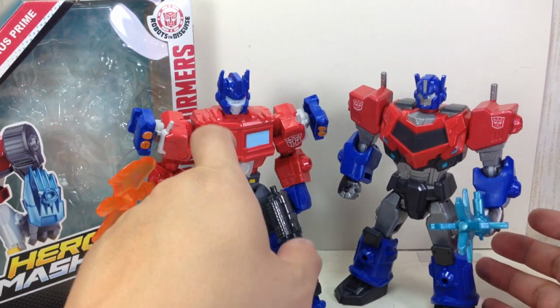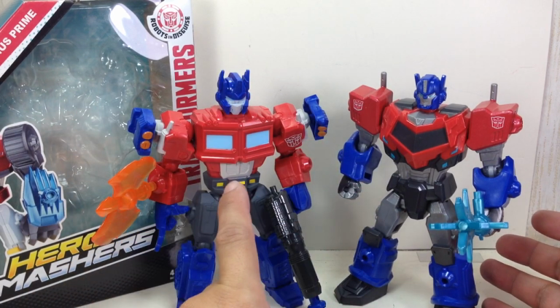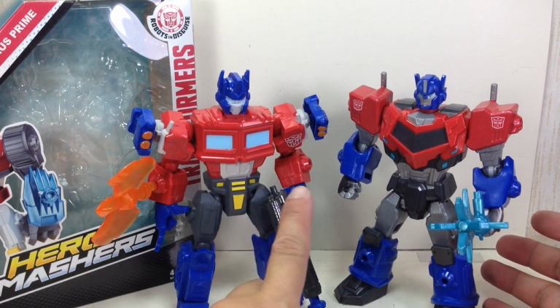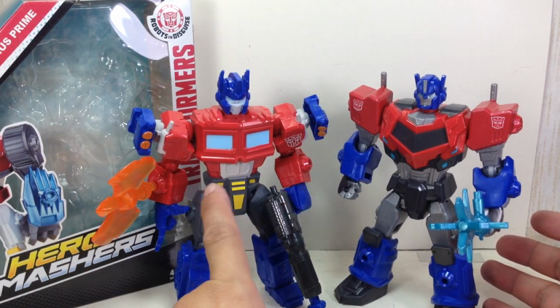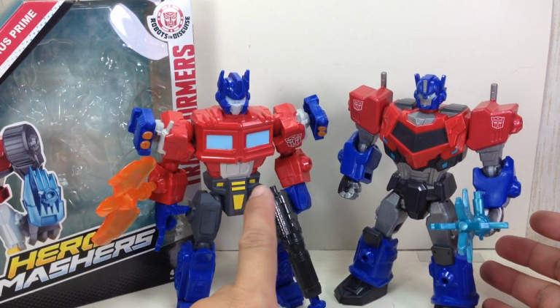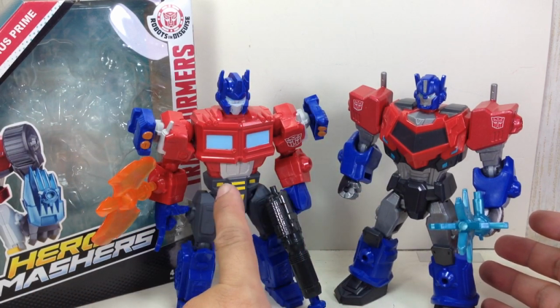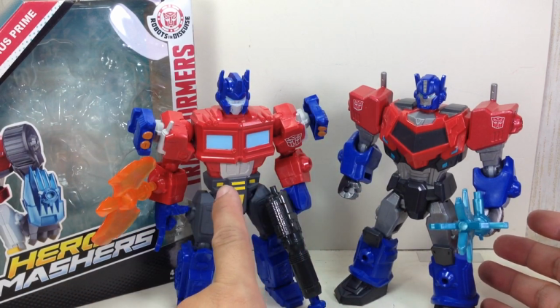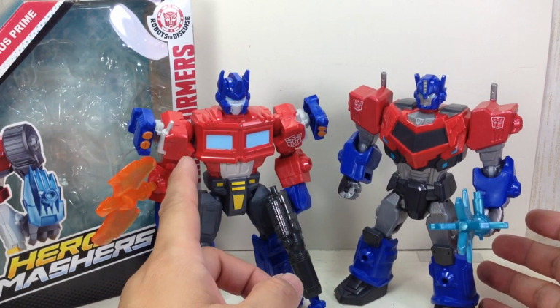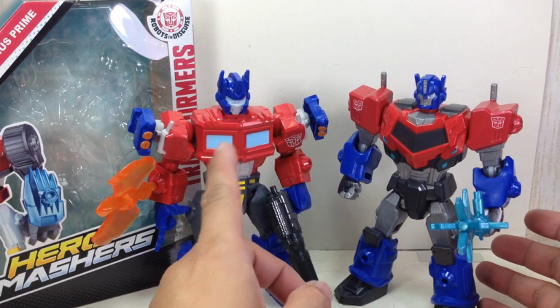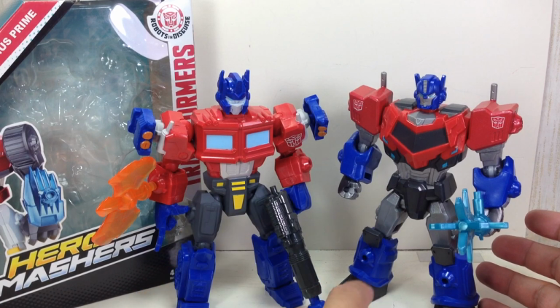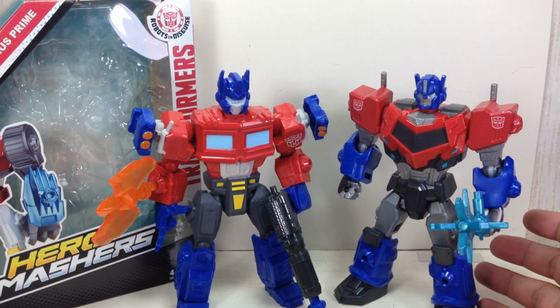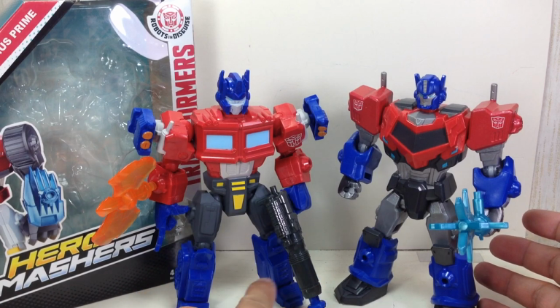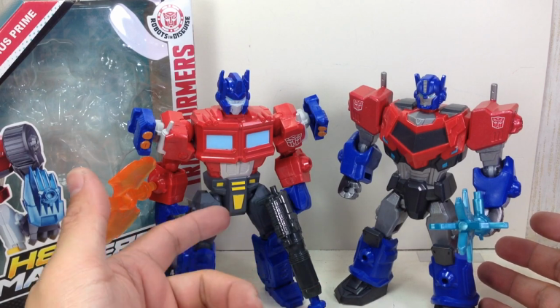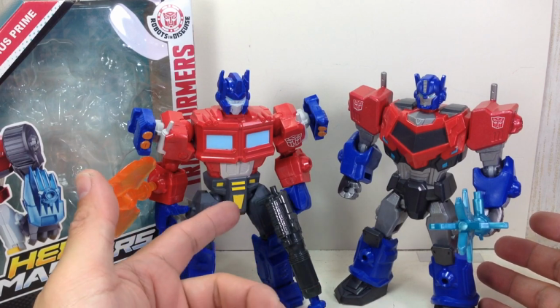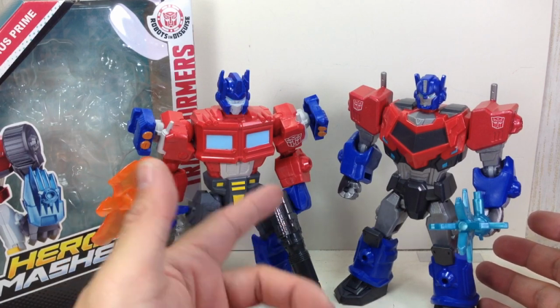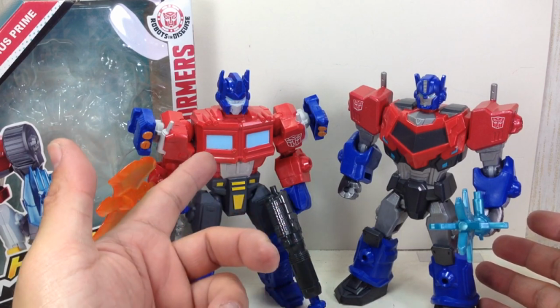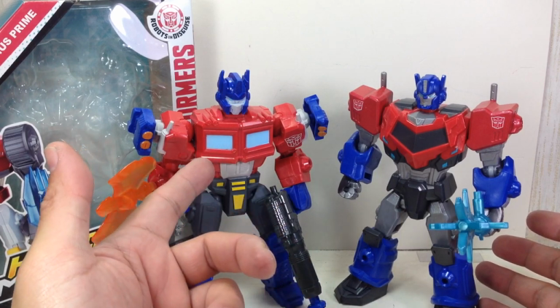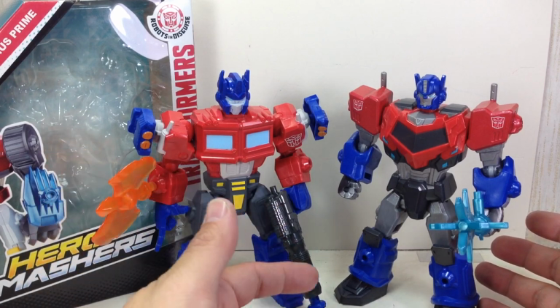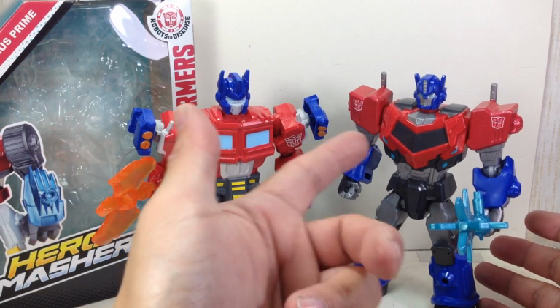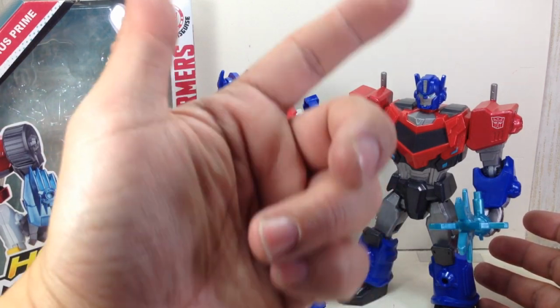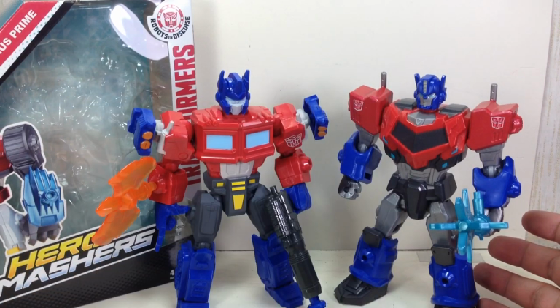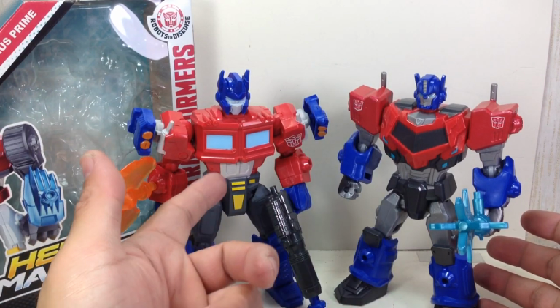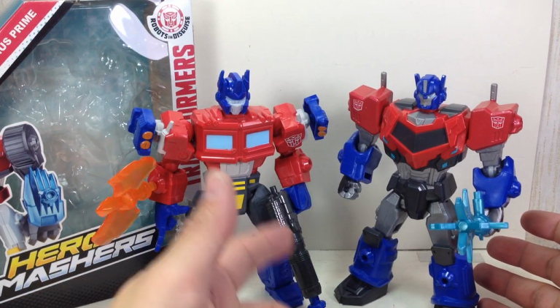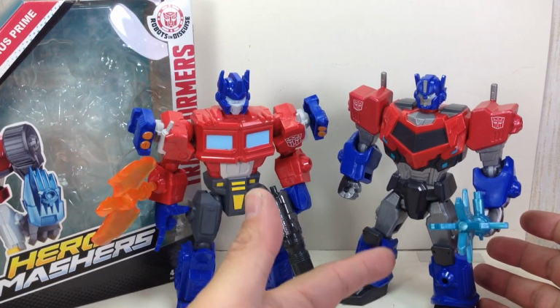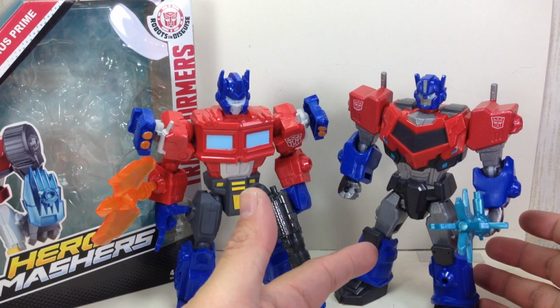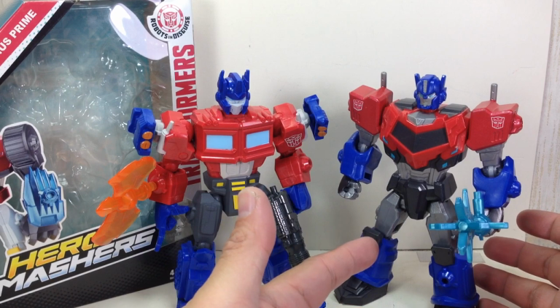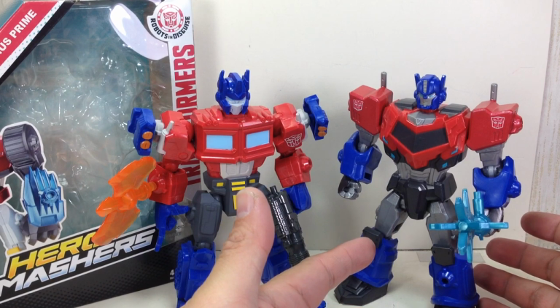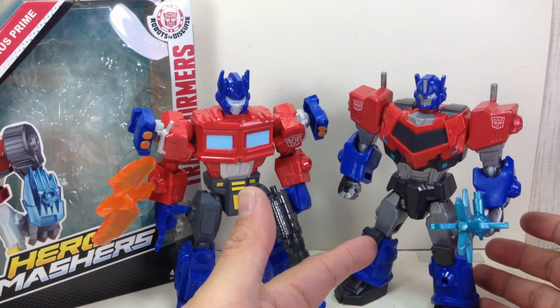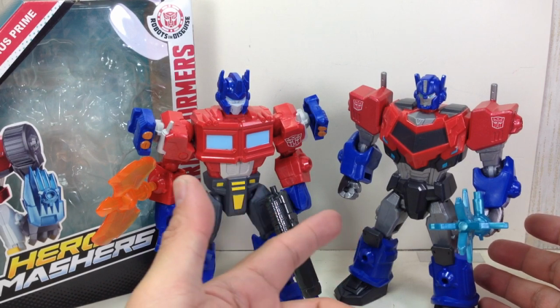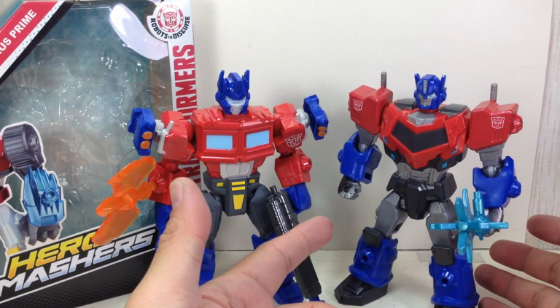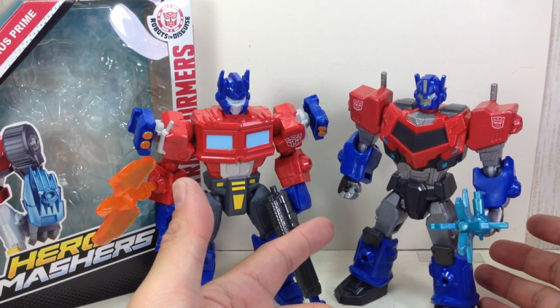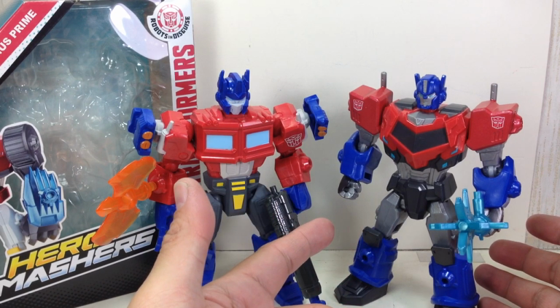The G1 one has the better articulation — the ball-hinged shoulders and ankle articulation. That one was released in 2013 or 2014, and this Robots in Disguise one was released in 2015.